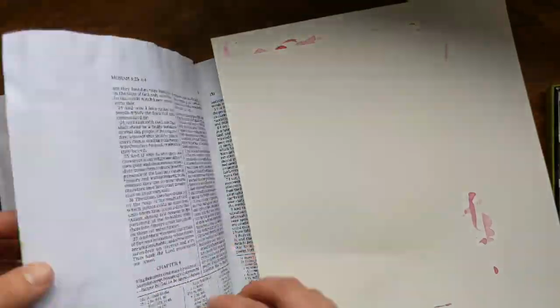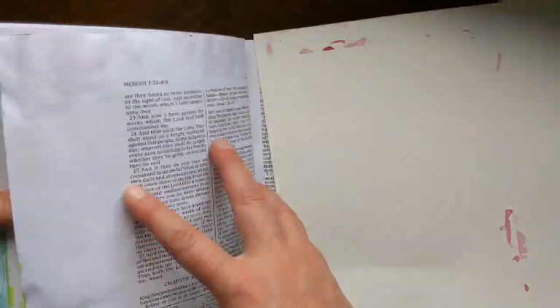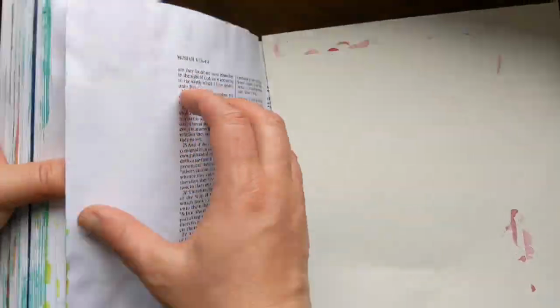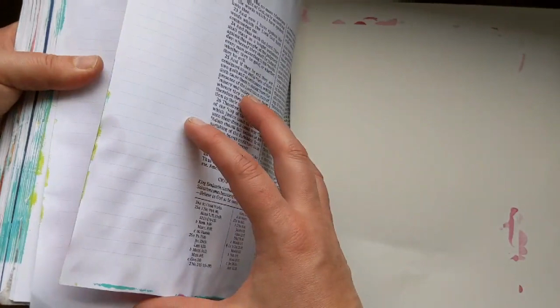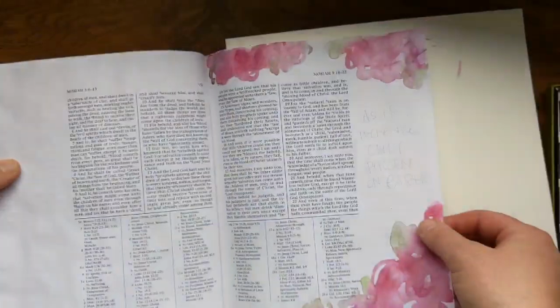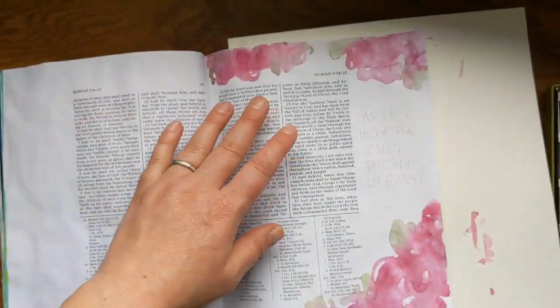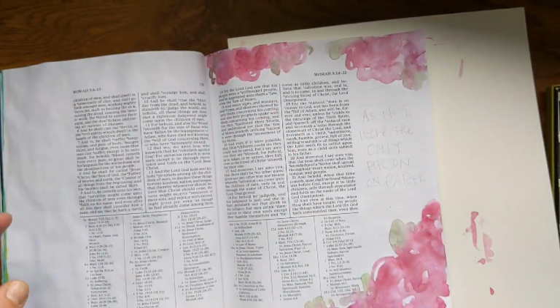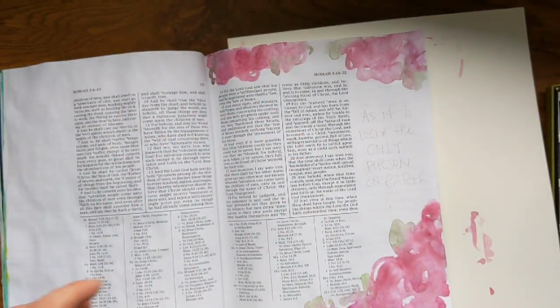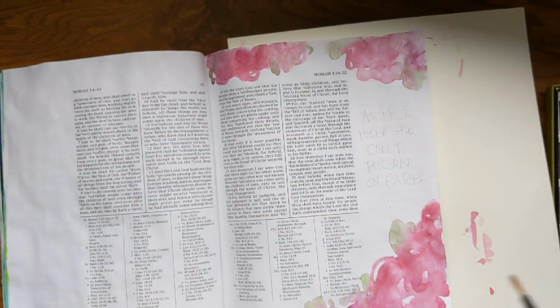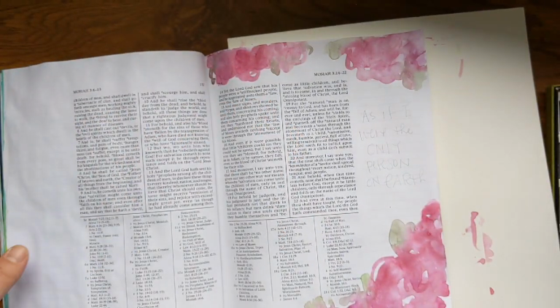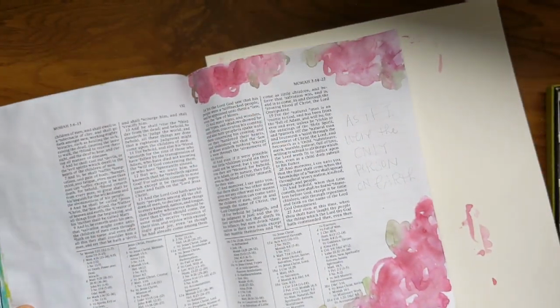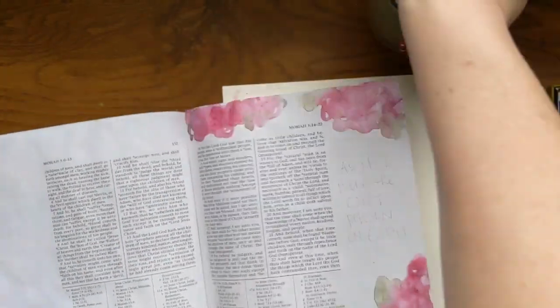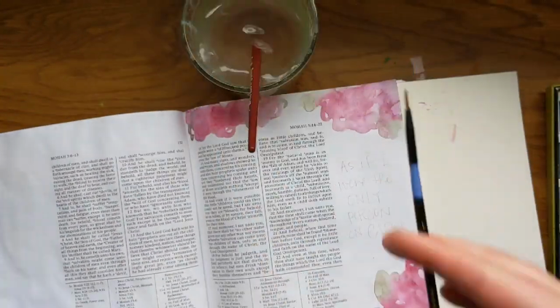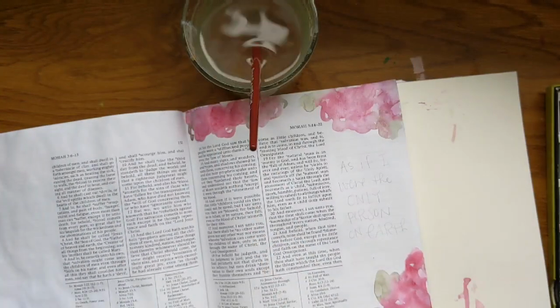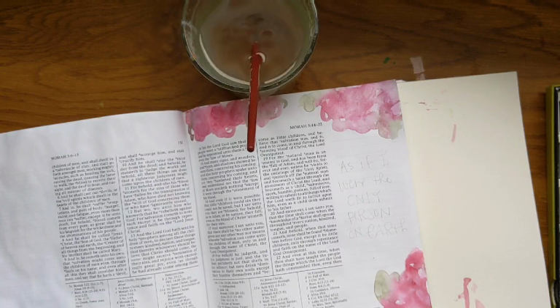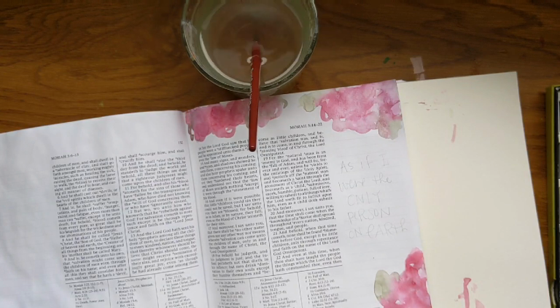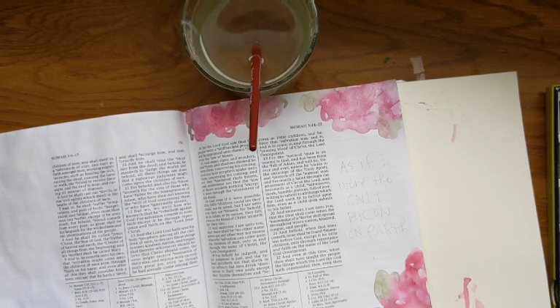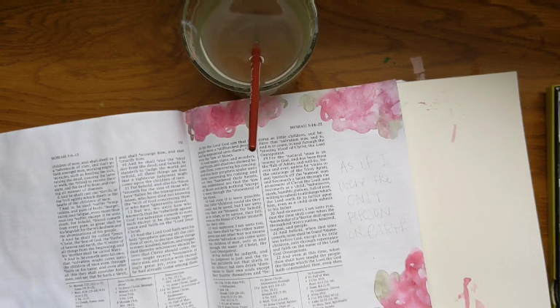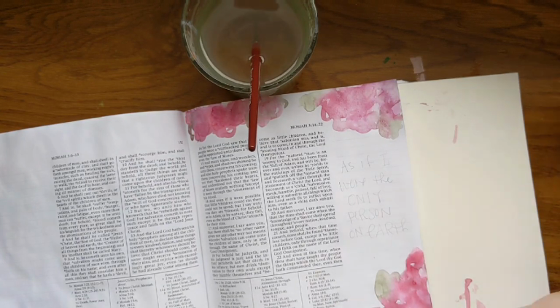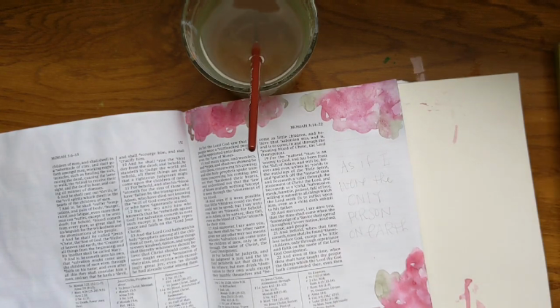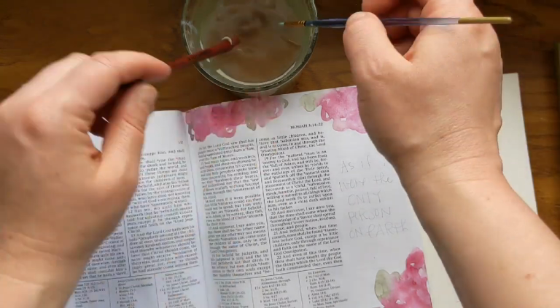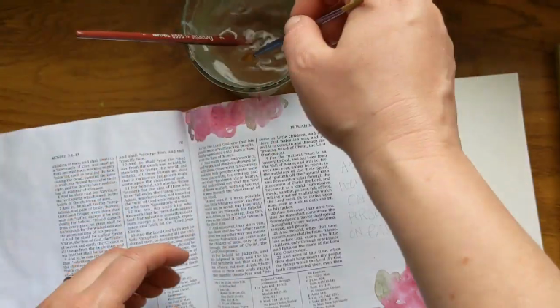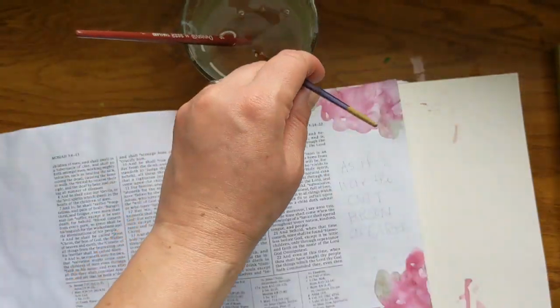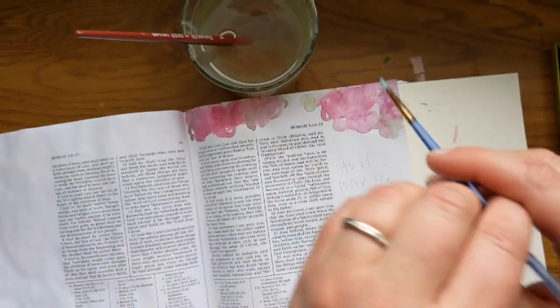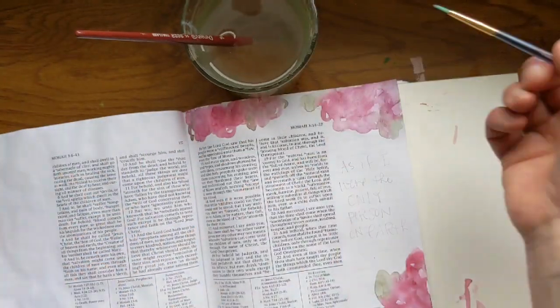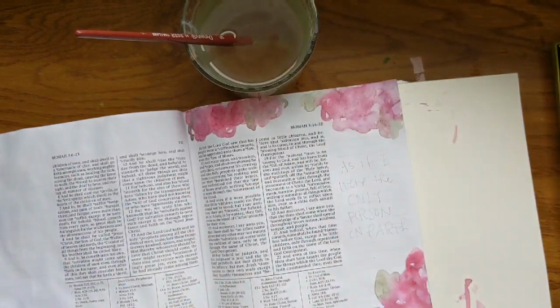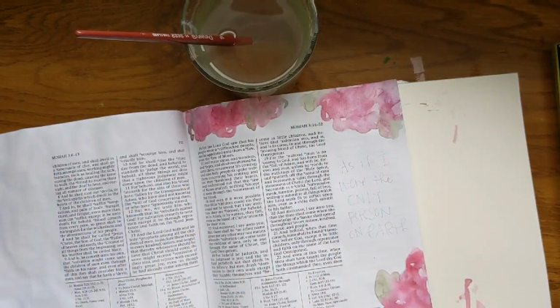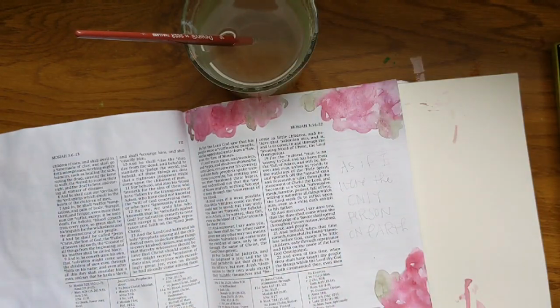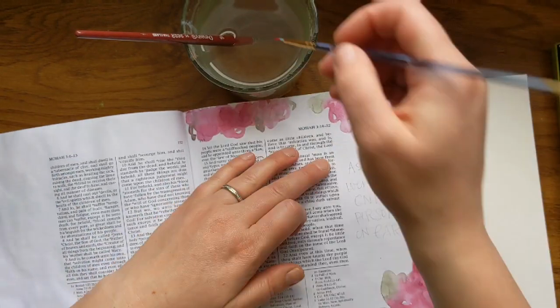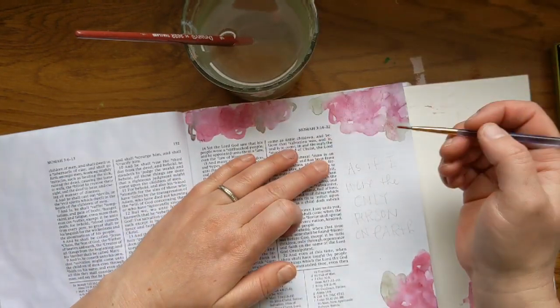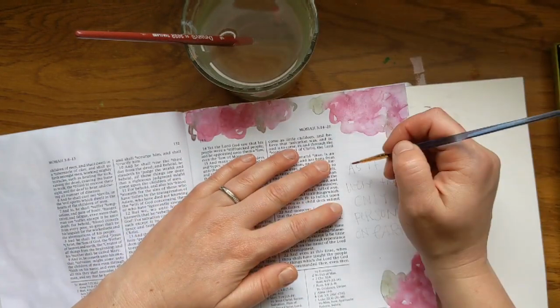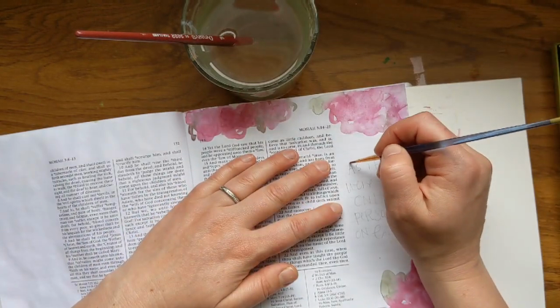Now that the watercolor is dry, I wanted to show you what the back looks like. It doesn't bleed through at all. It does kind of warp the page a bit, but then after the book is closed, it will kind of flatten back out.